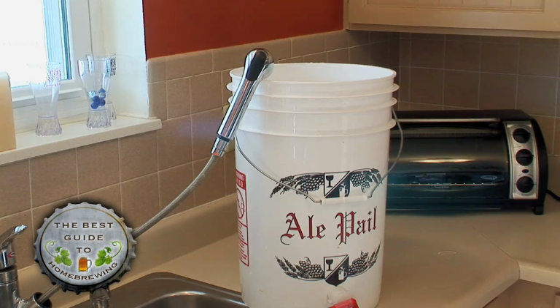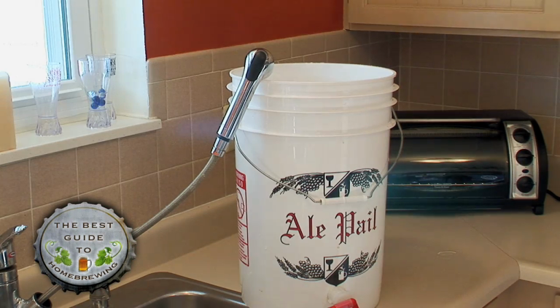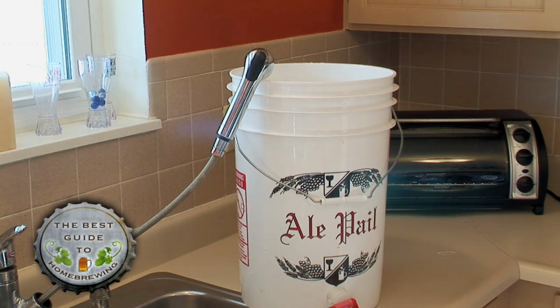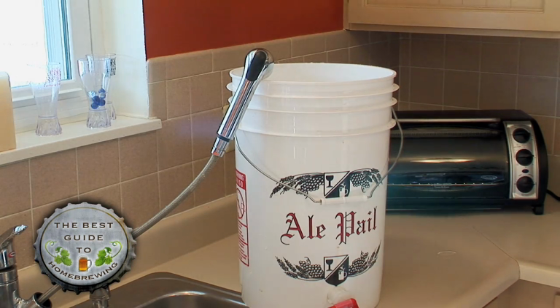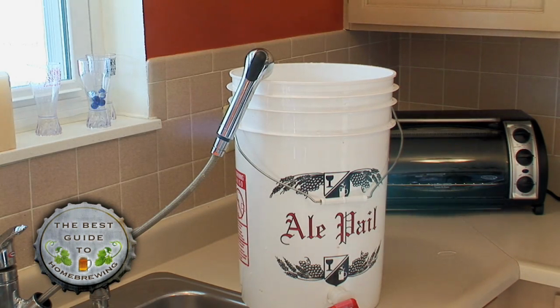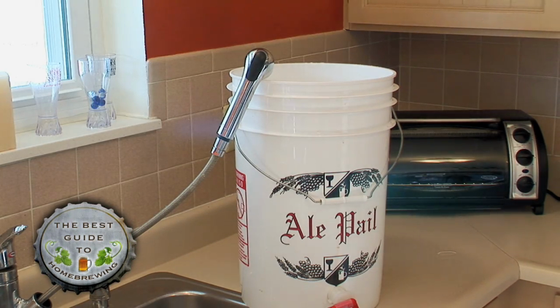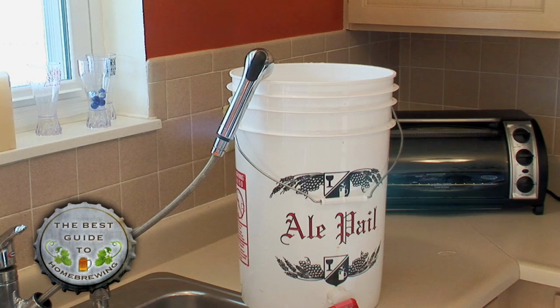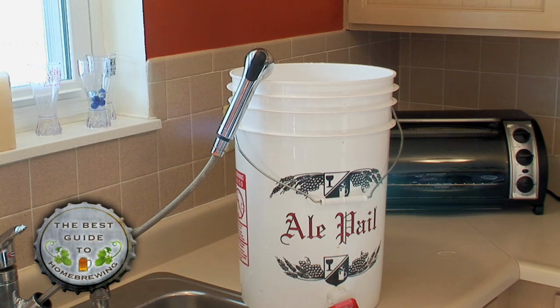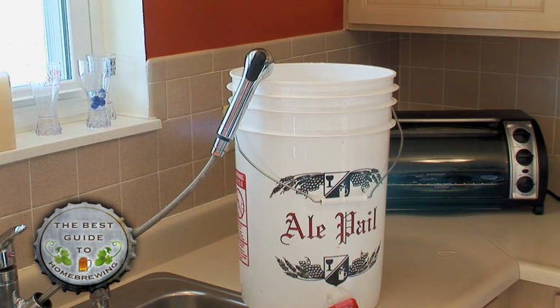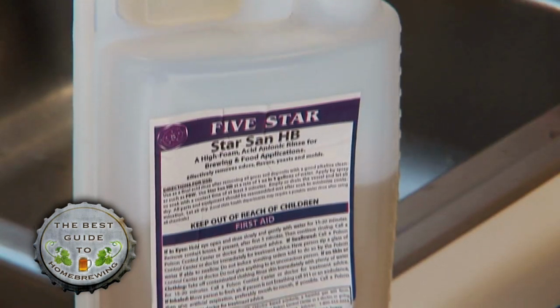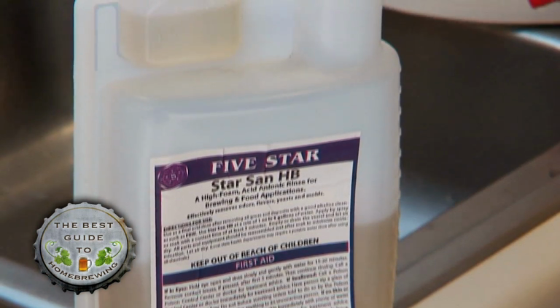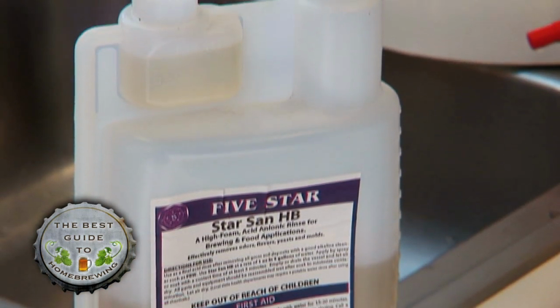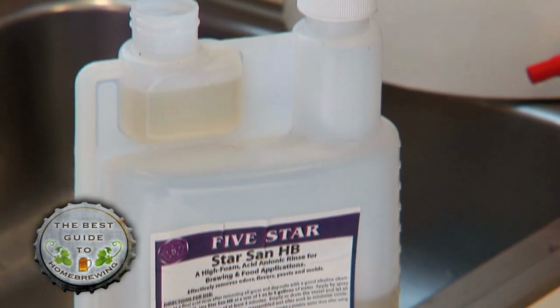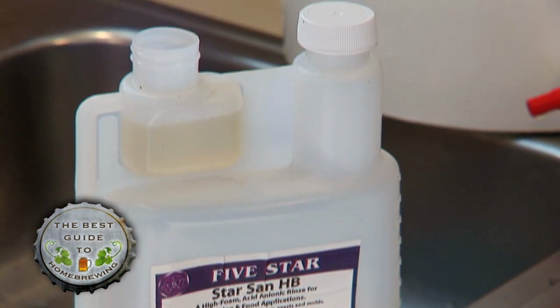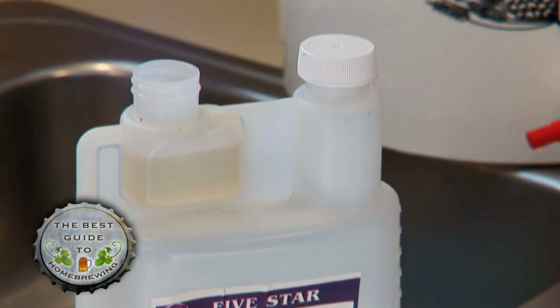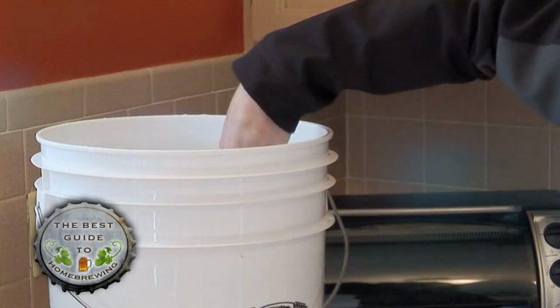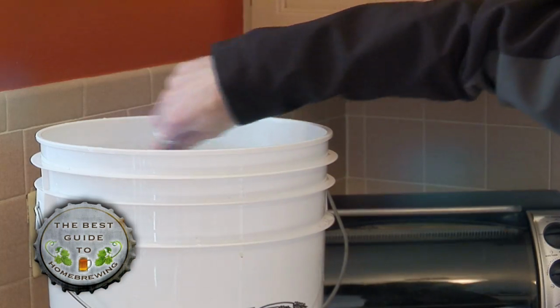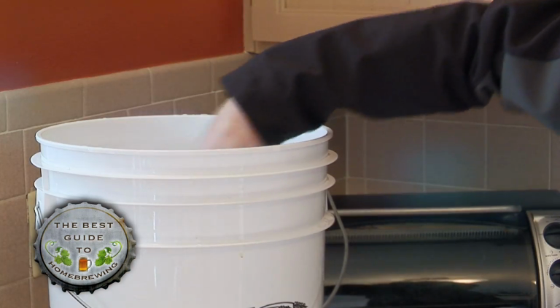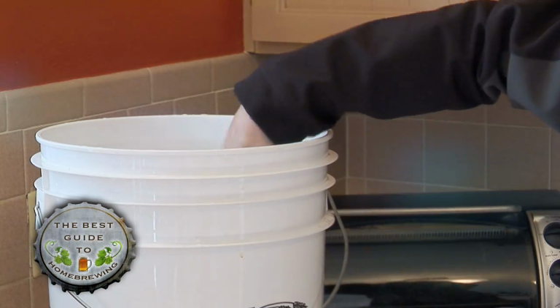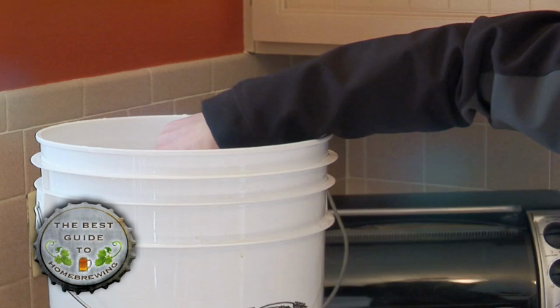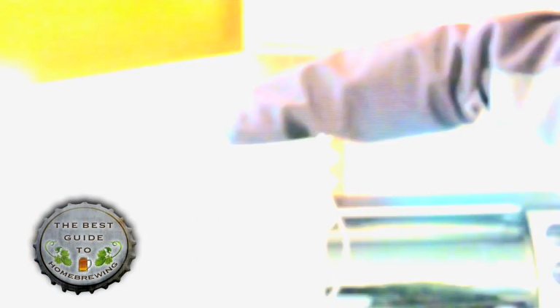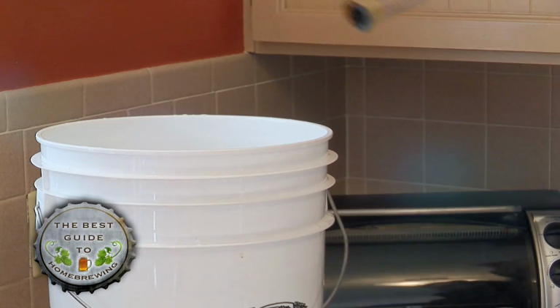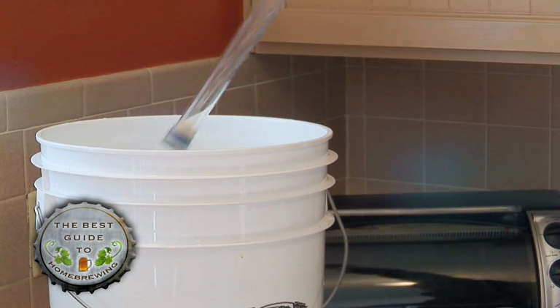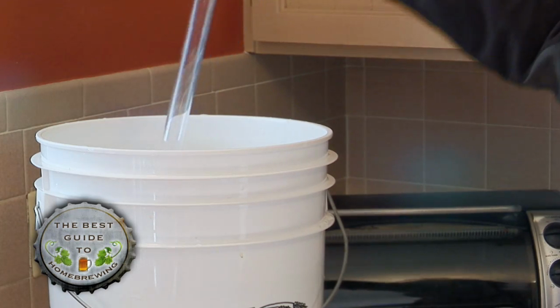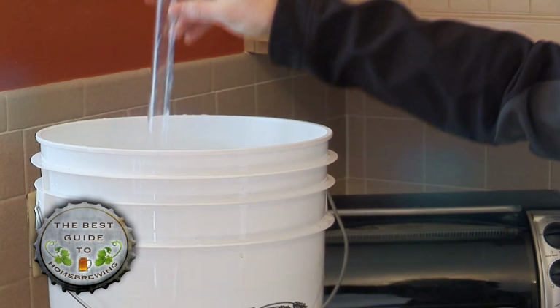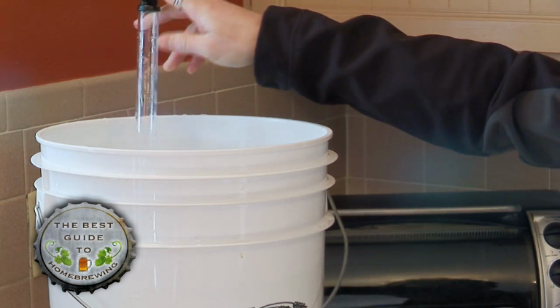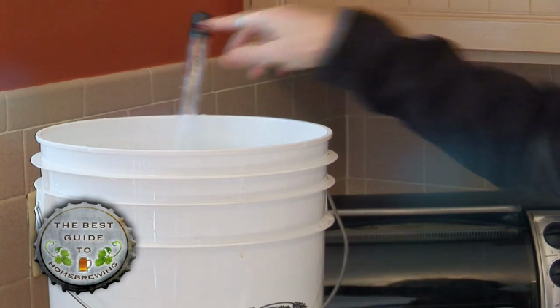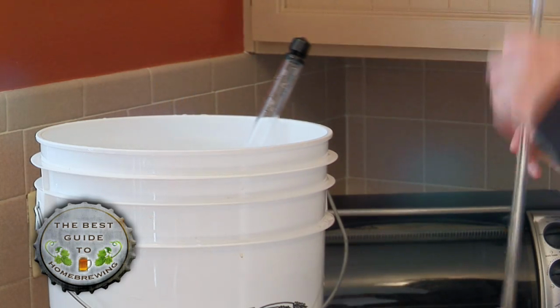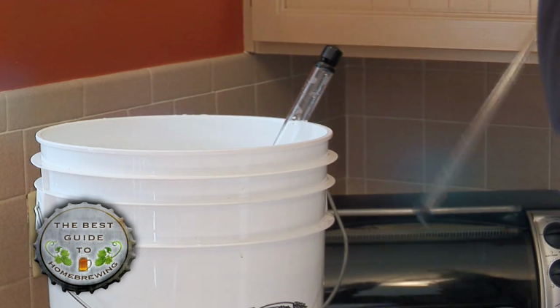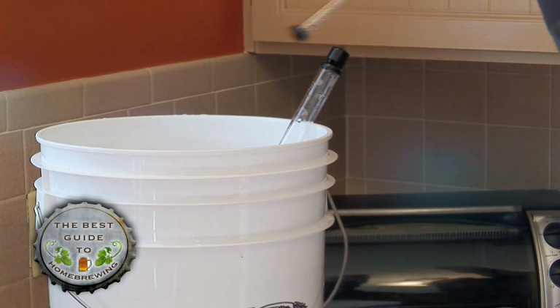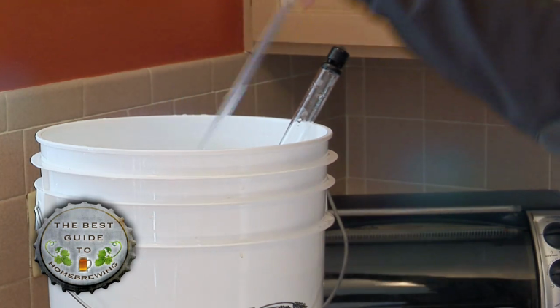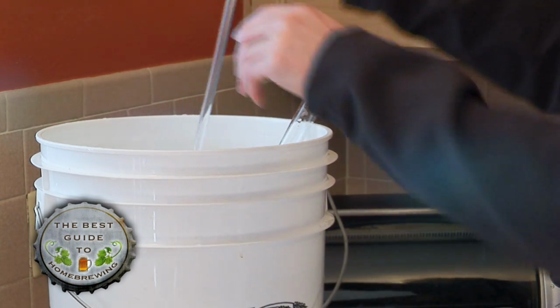Now, fill the bucket with 5 gallons of cool water. Use 1 ounce of Star San sanitizer, gently stir it in with the spatula, then add the hose and siphon. Remember to flip the siphon halfway through.